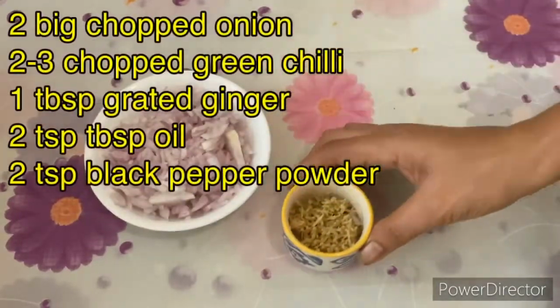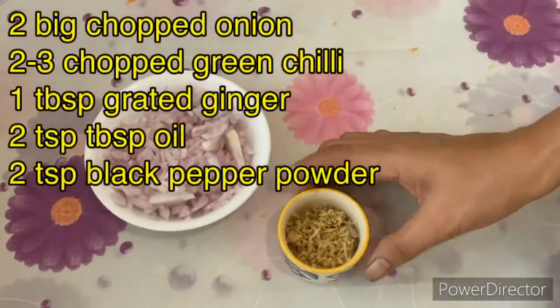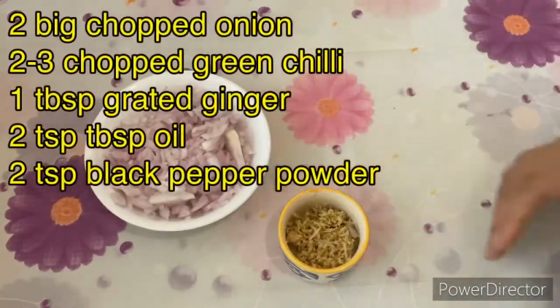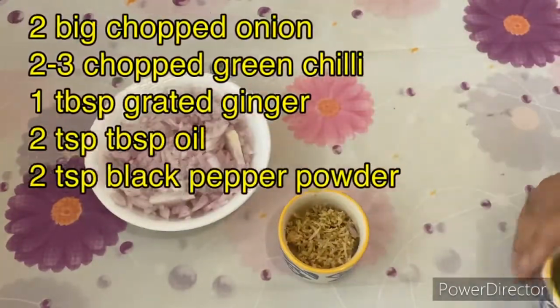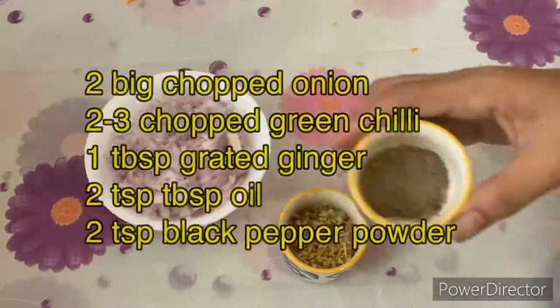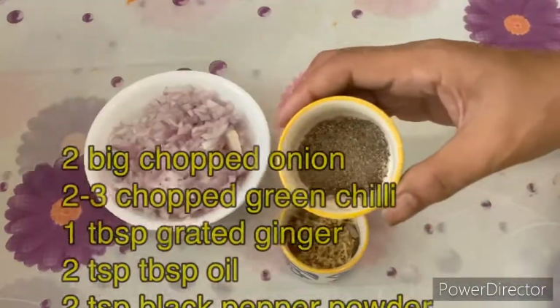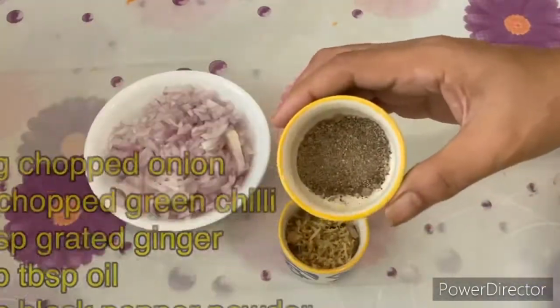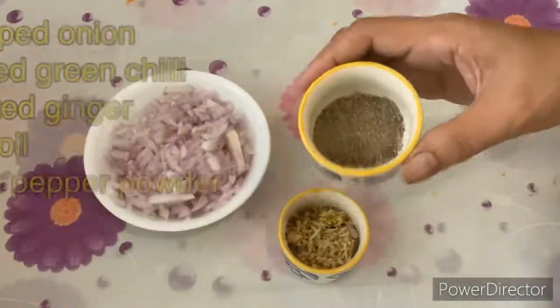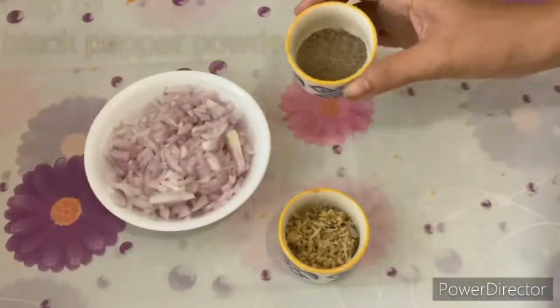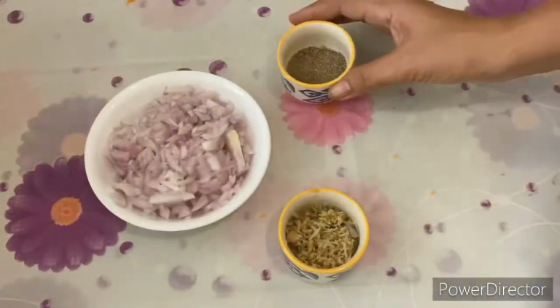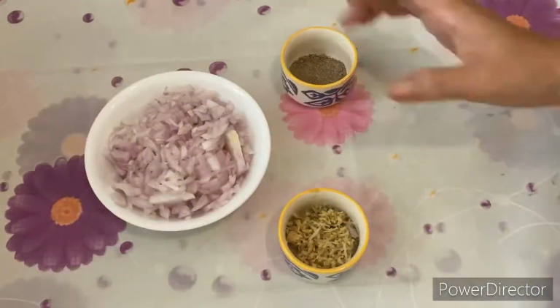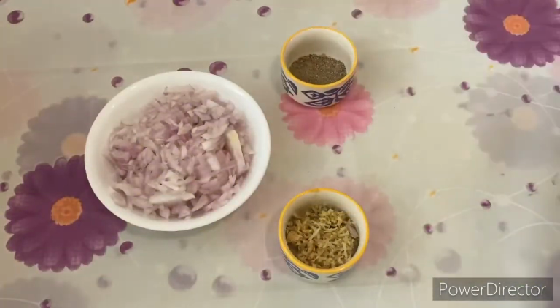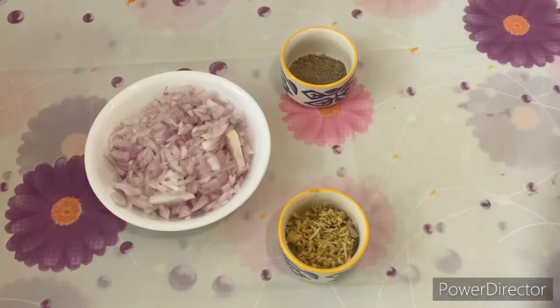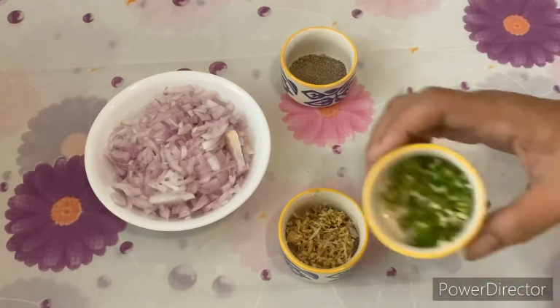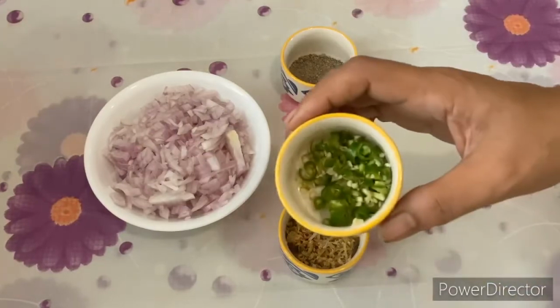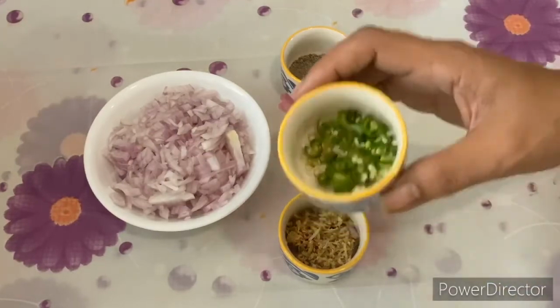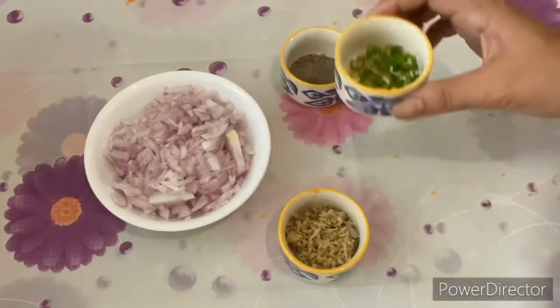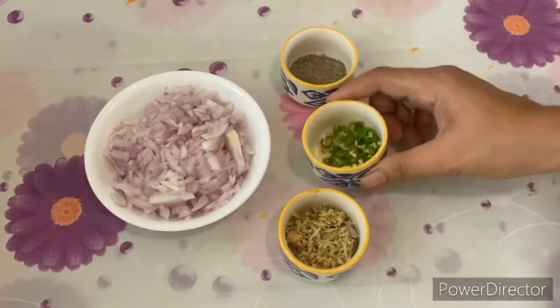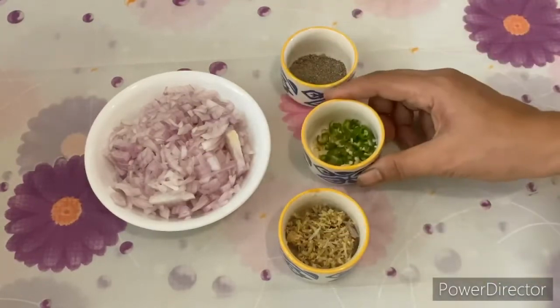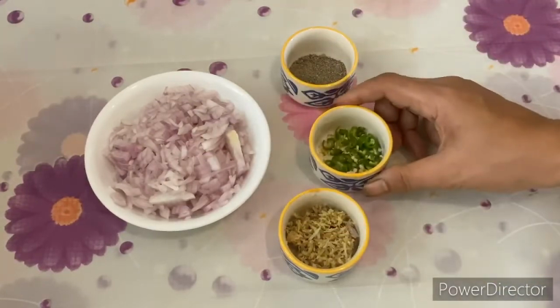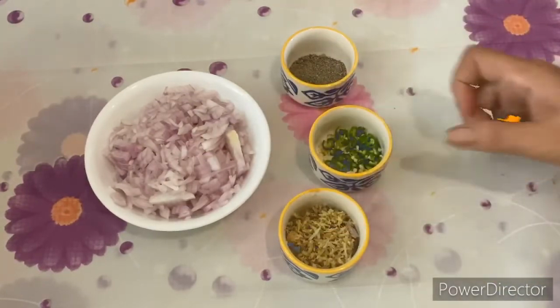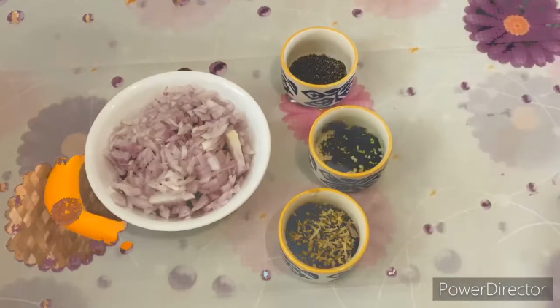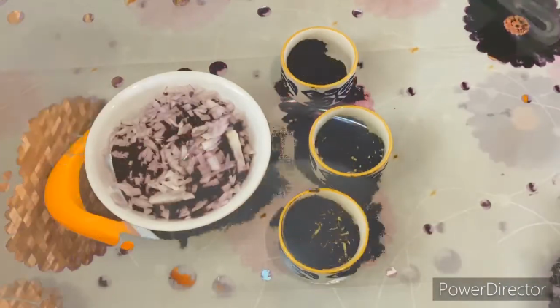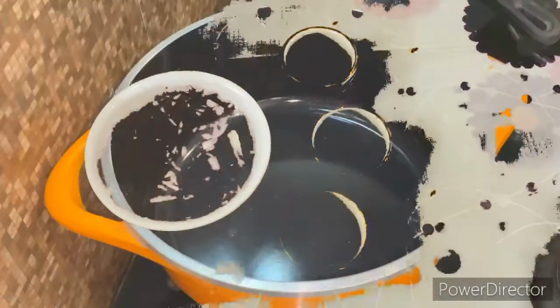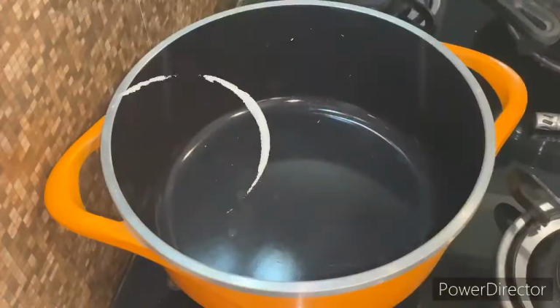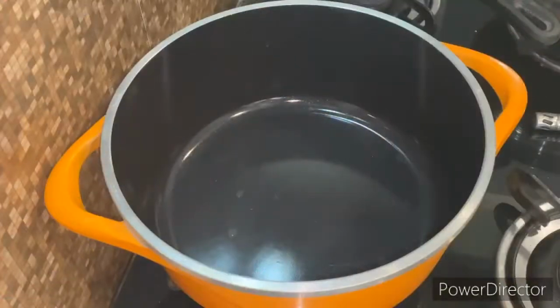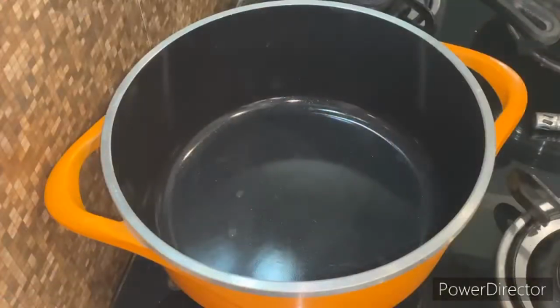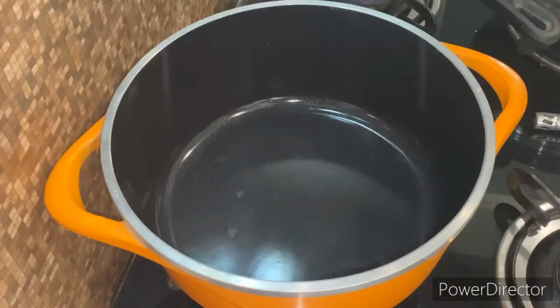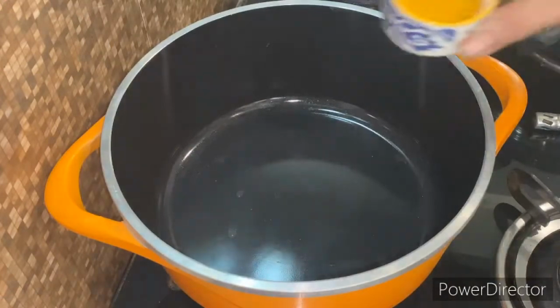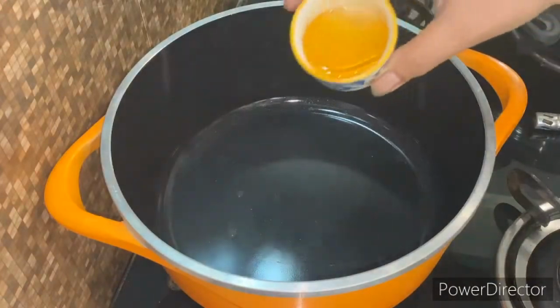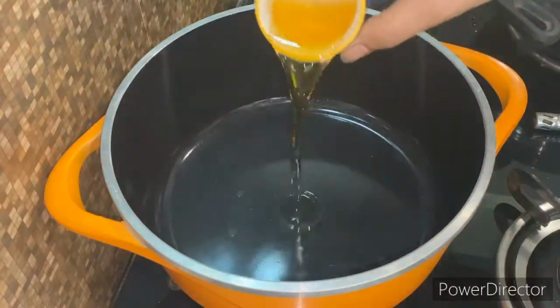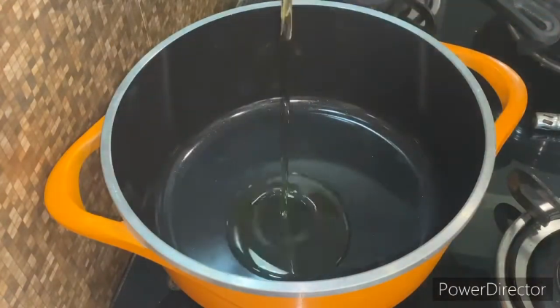In addition, we have finely chopped onions, grated ginger, 2-3 black peppers, and 2-3 green chilies (hari mirch) which we have finely chopped.